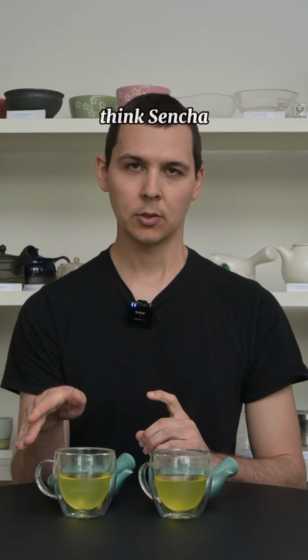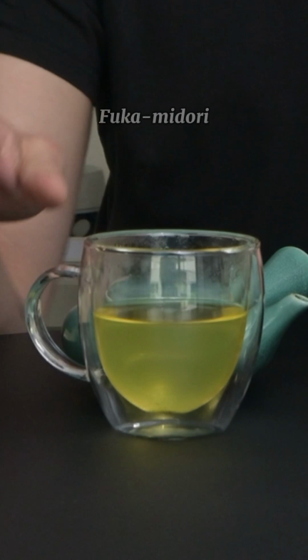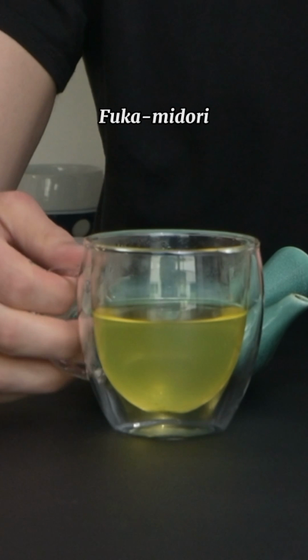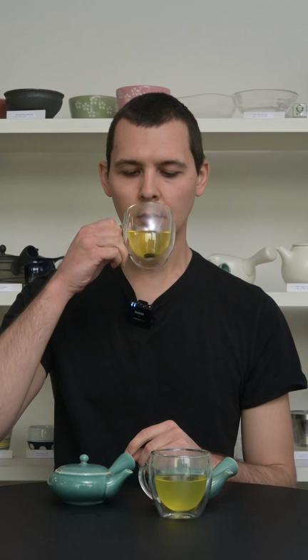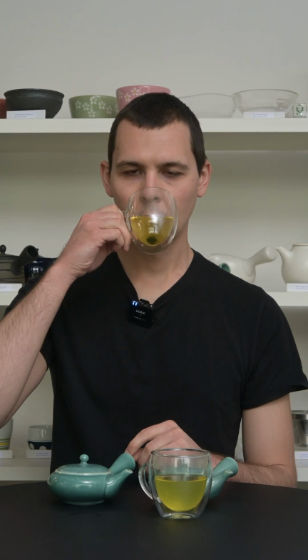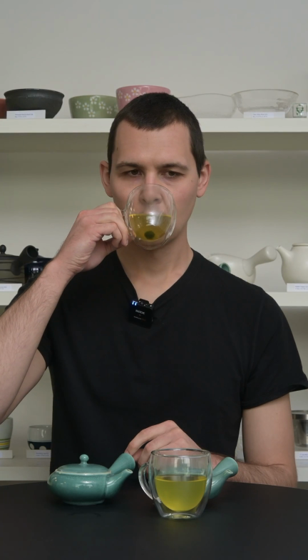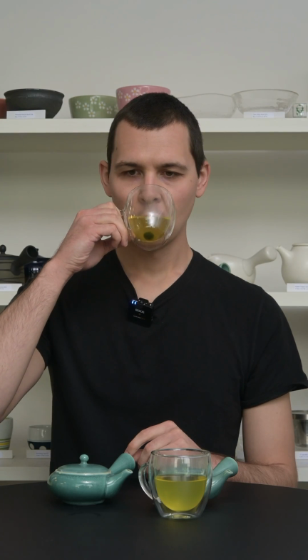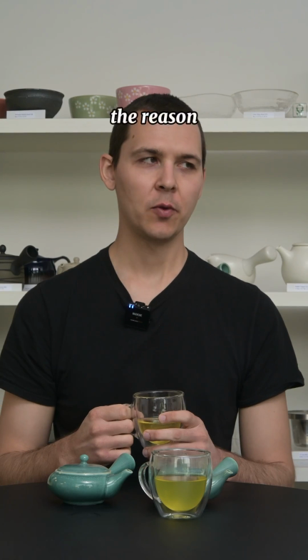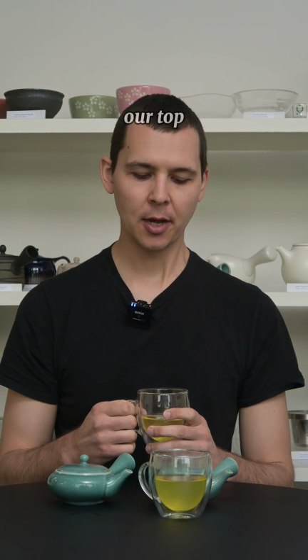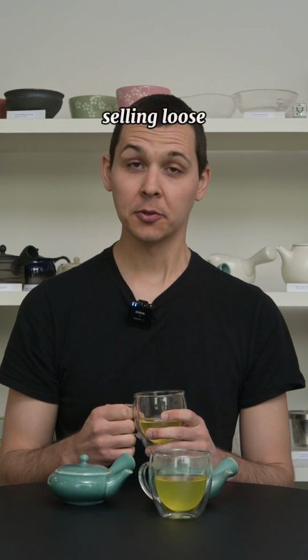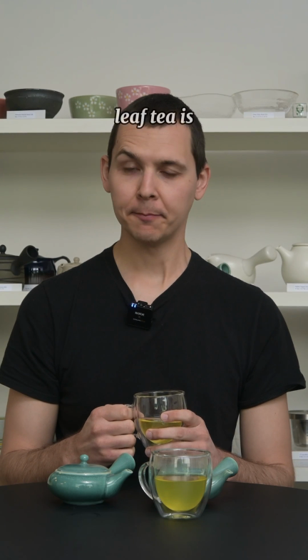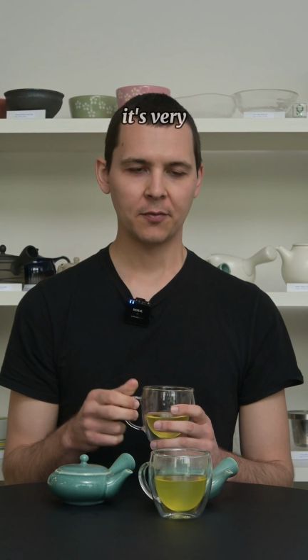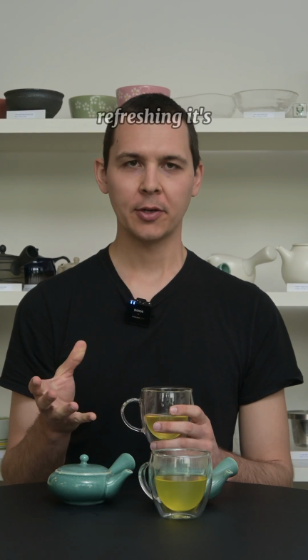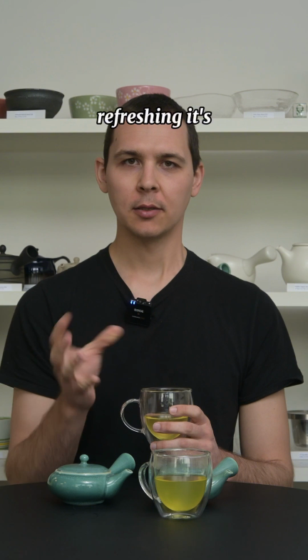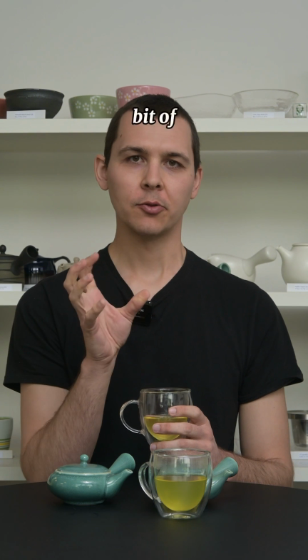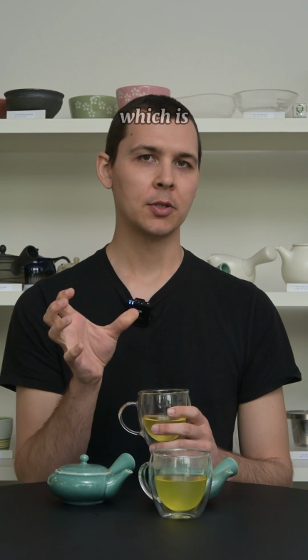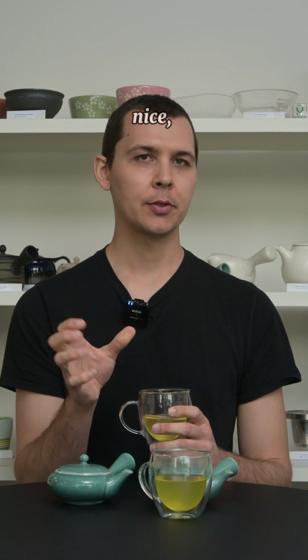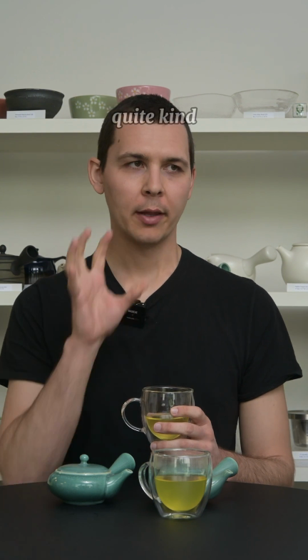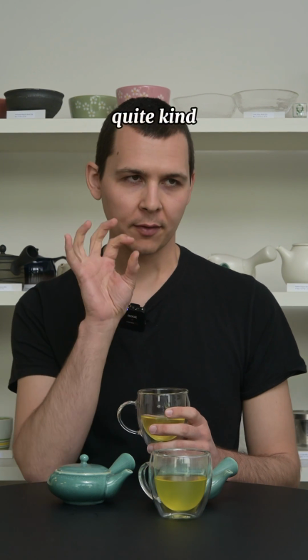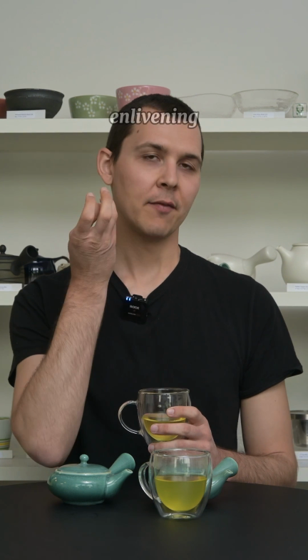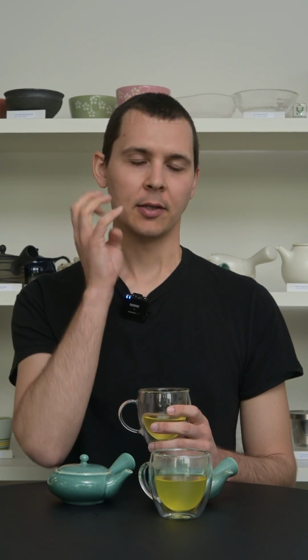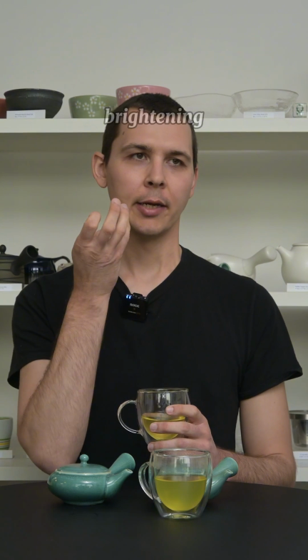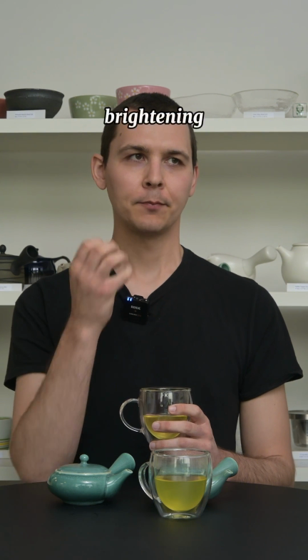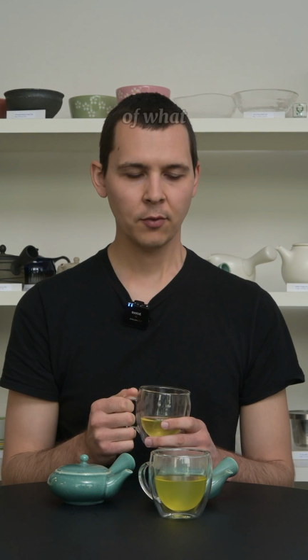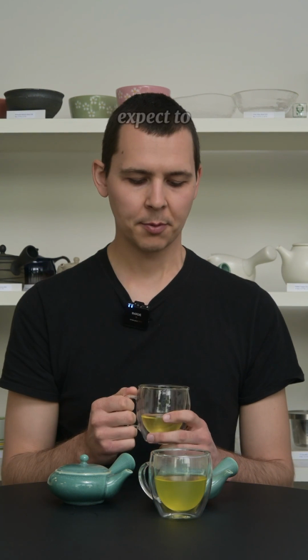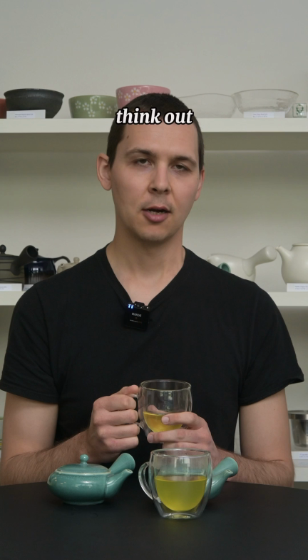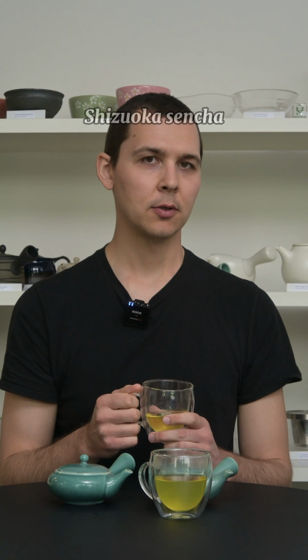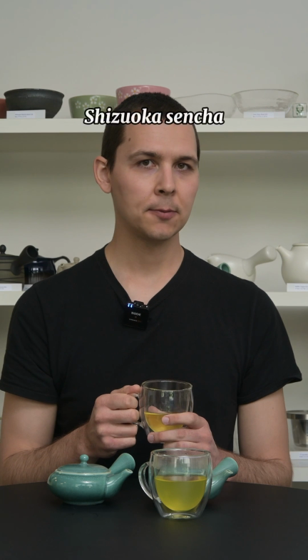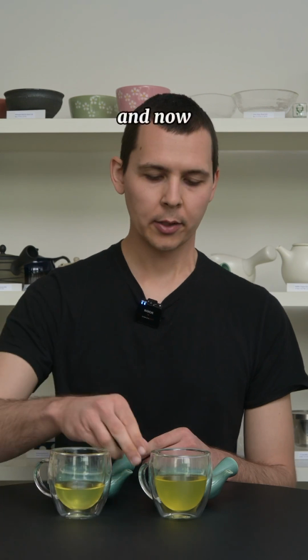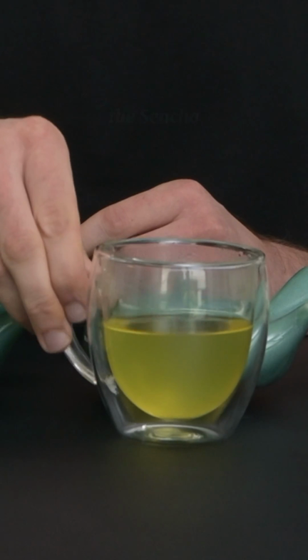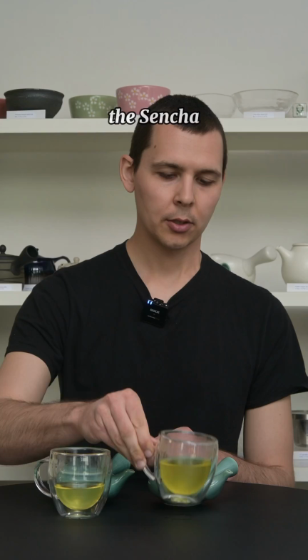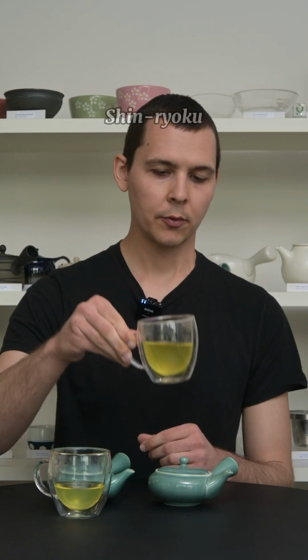Sencha Fukumidori — the reason why it's our top selling loose leaf tea is it's very refreshing. It's a little bit astringent, which is nice. Quite enlivening, brightening. It's kind of what you would expect out of a Shizuoka Sencha. And now let's try the Sencha Shinryoku.